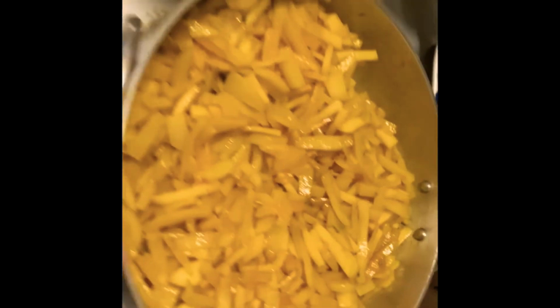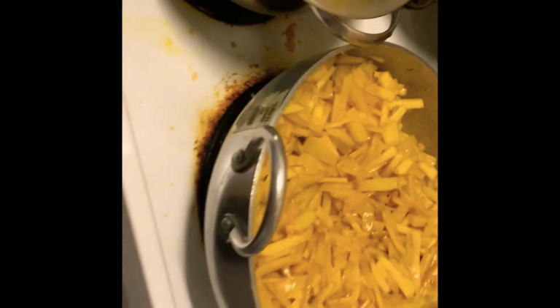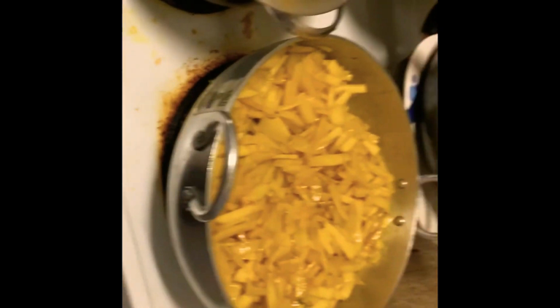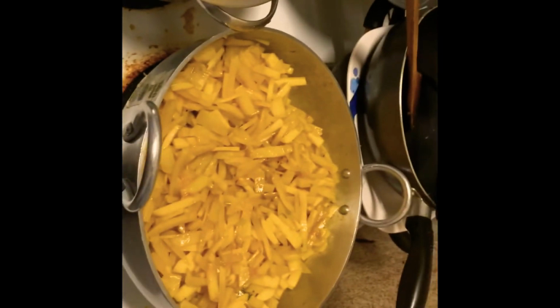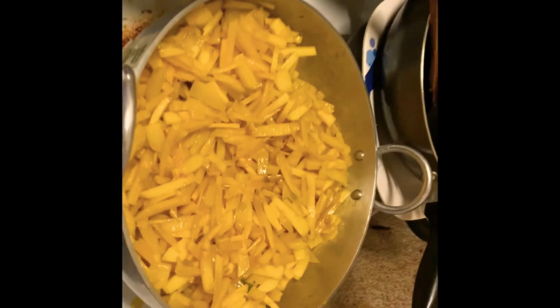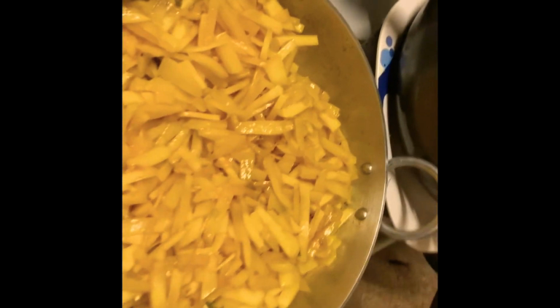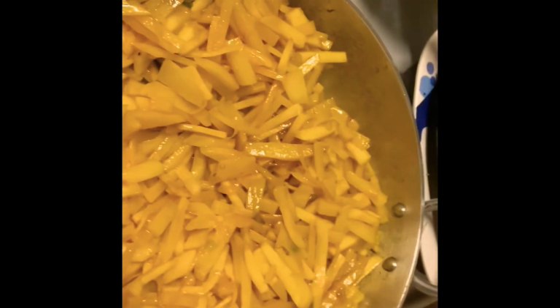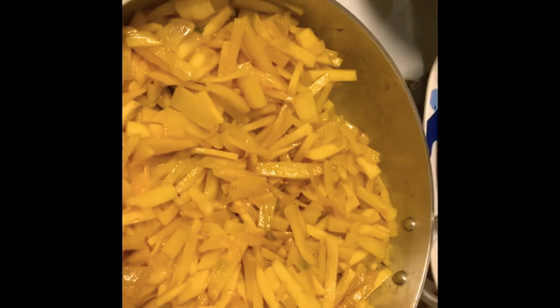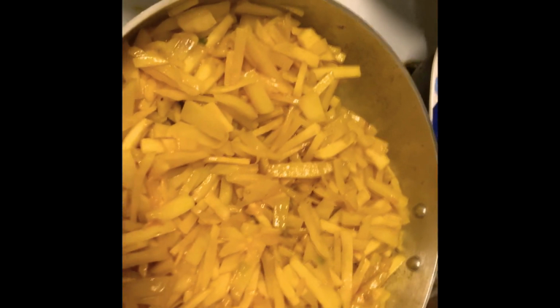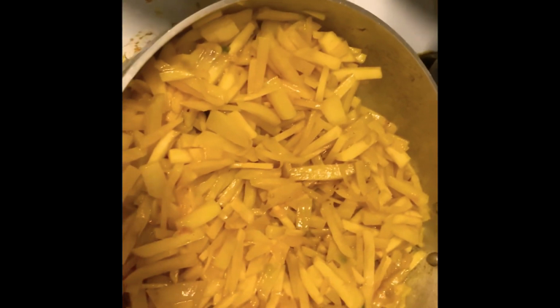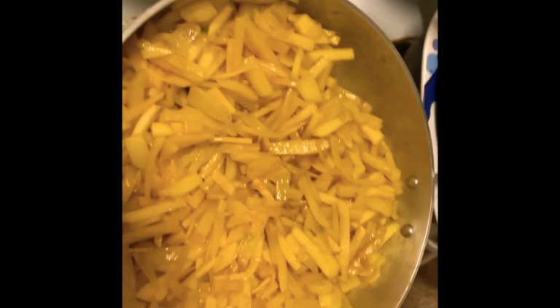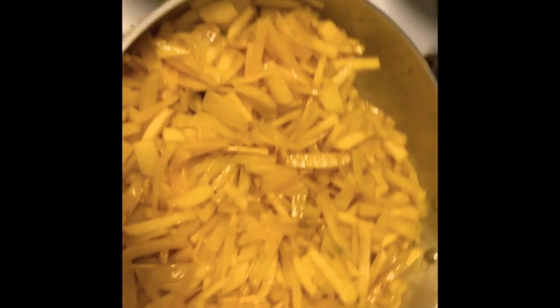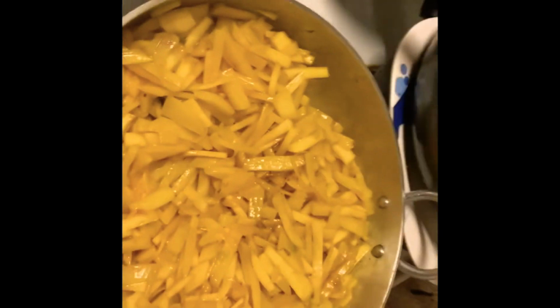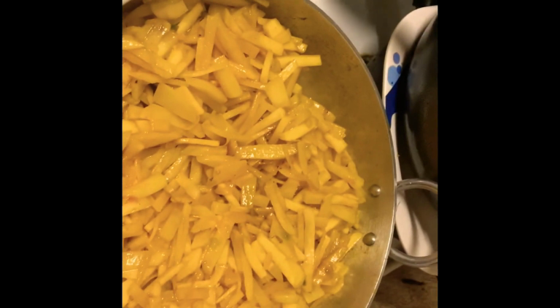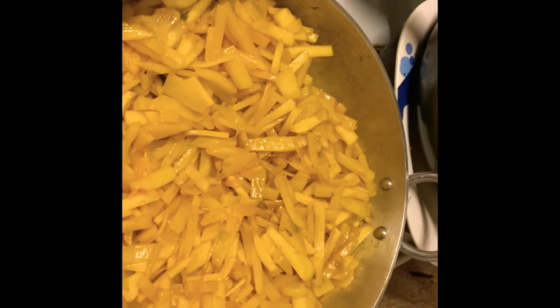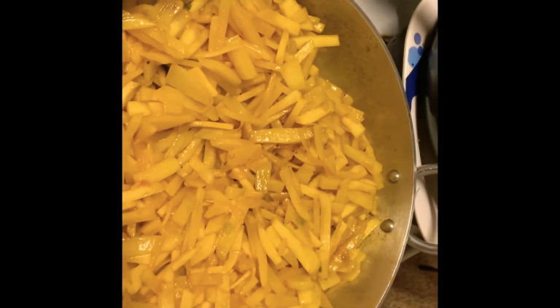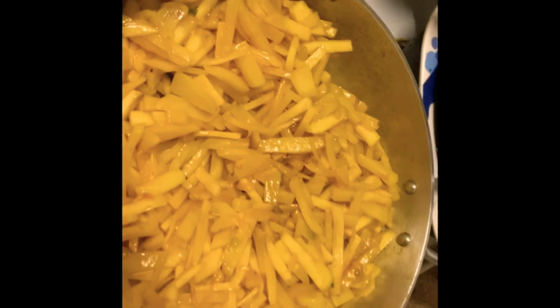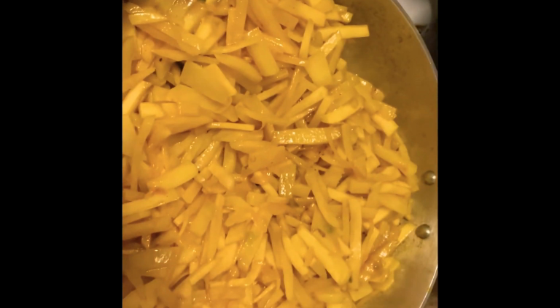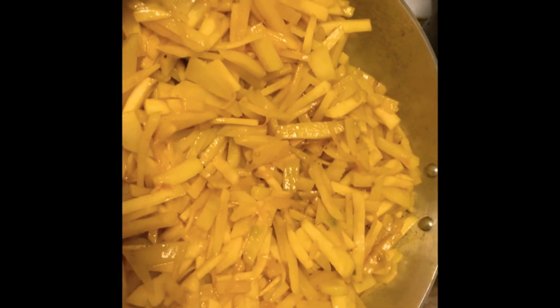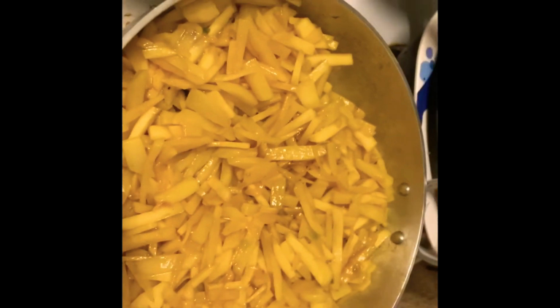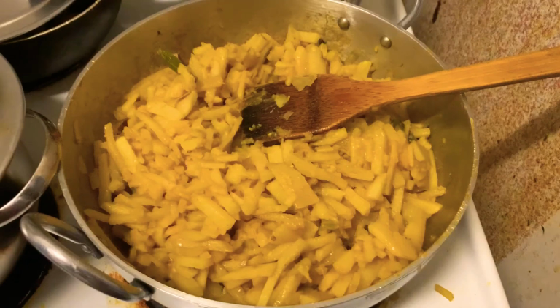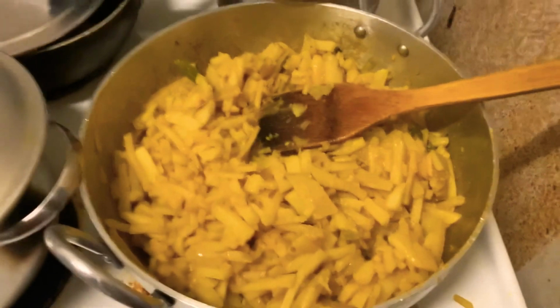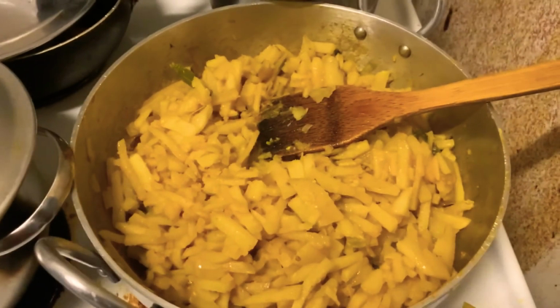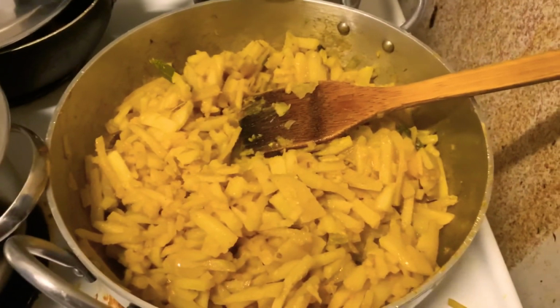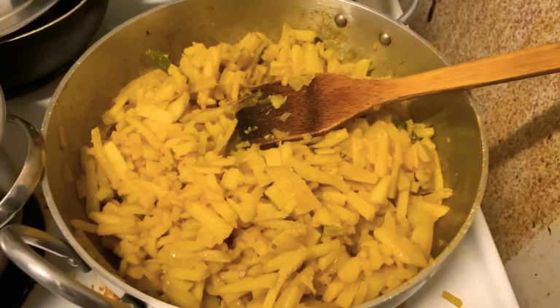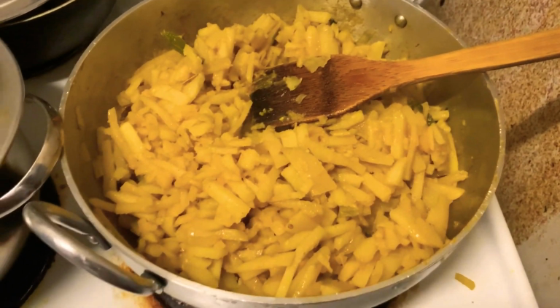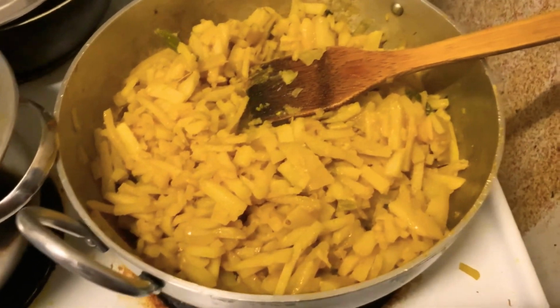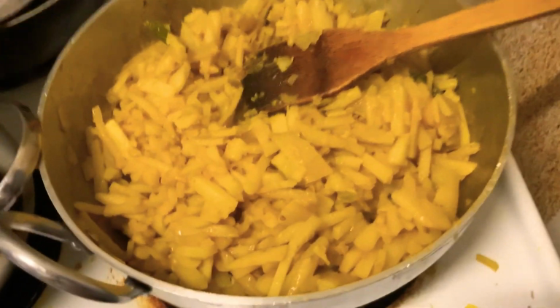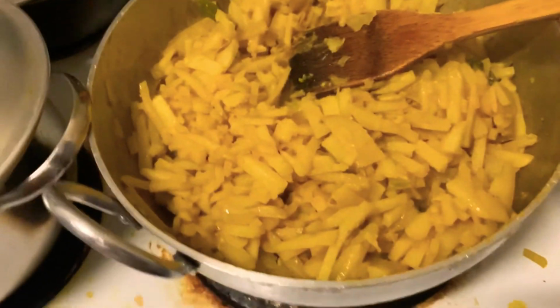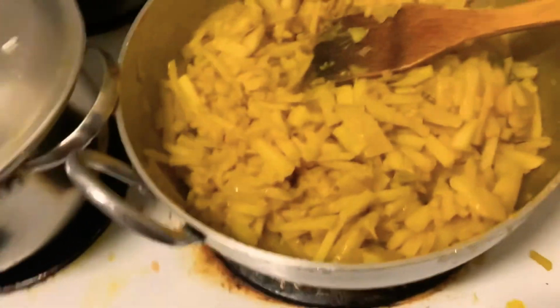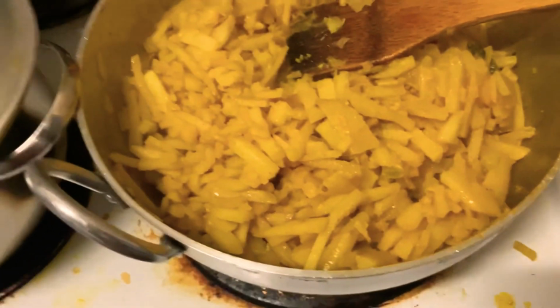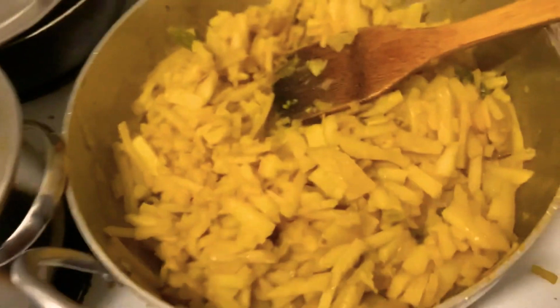Five minutes later we will come back and take a look at how it looks — I'm going to take a taste. And finally, this is our potato fries — it's already done and ready to serve.